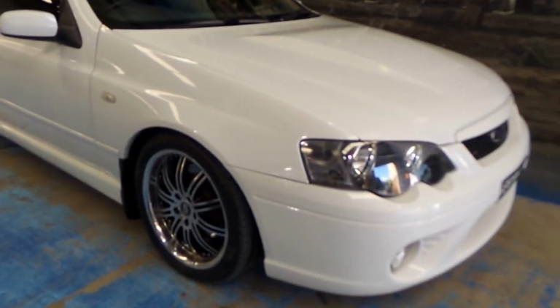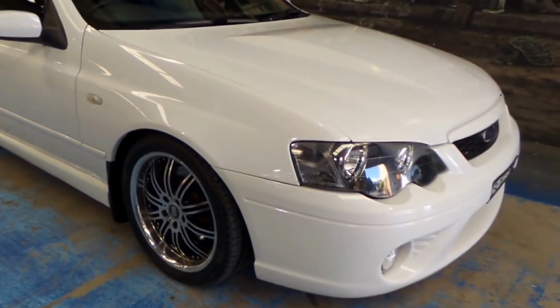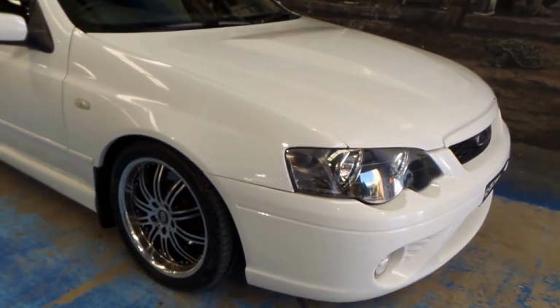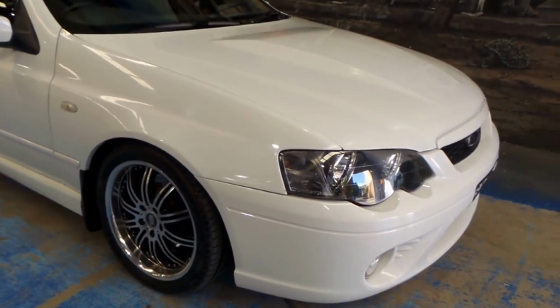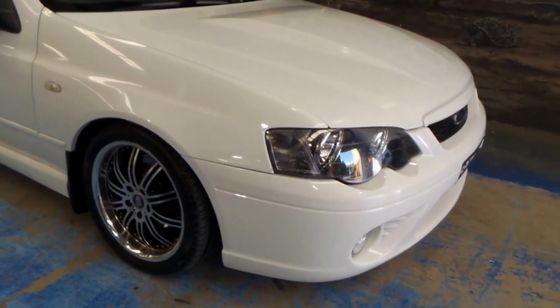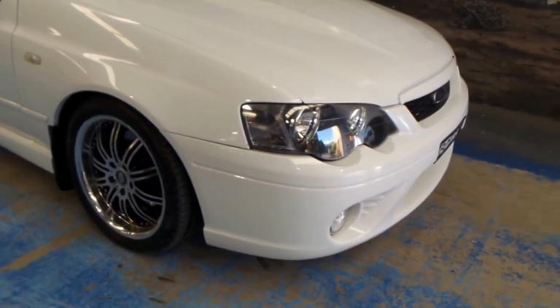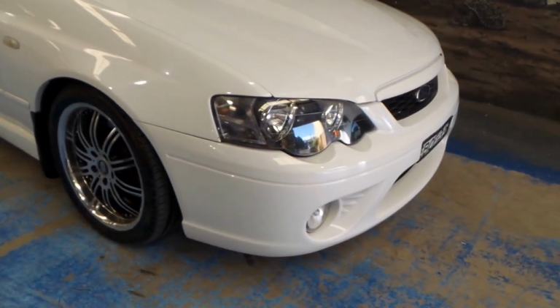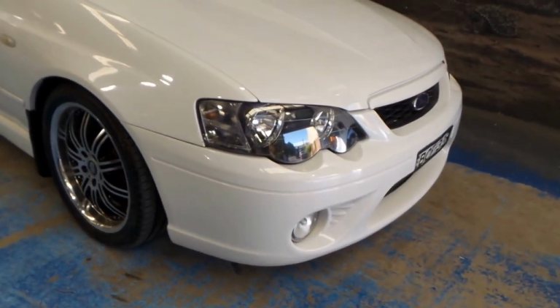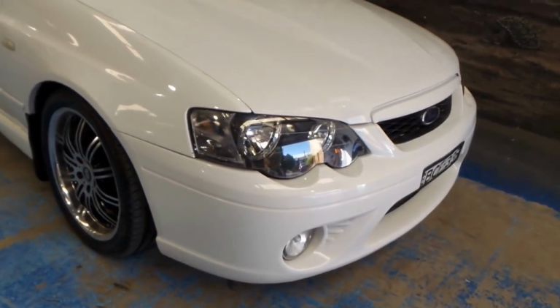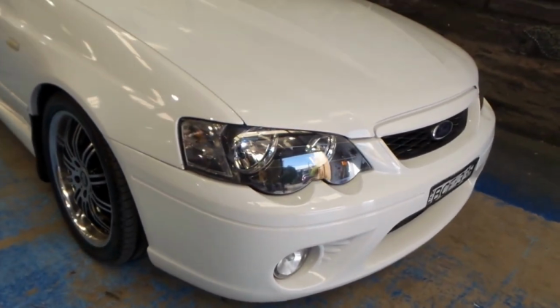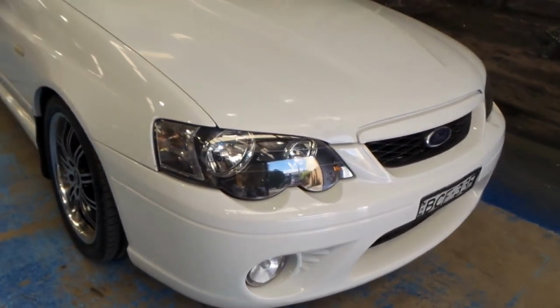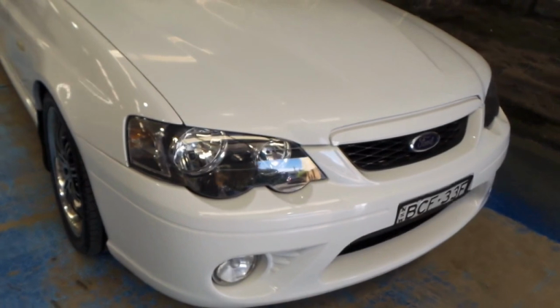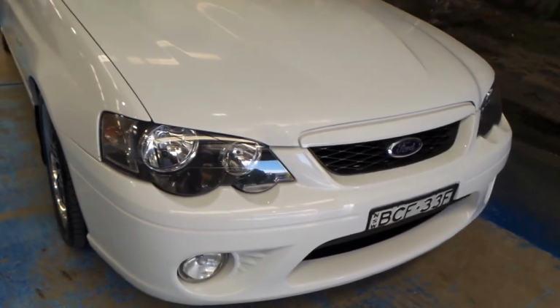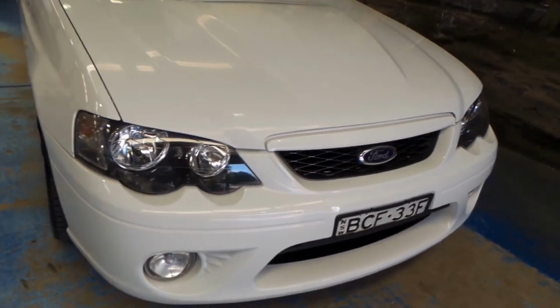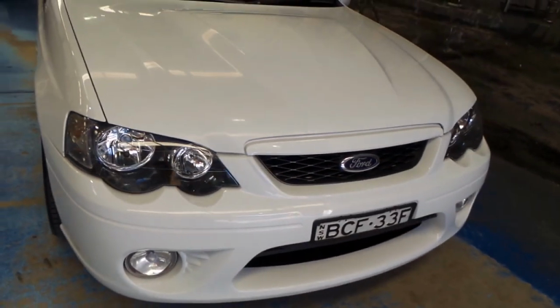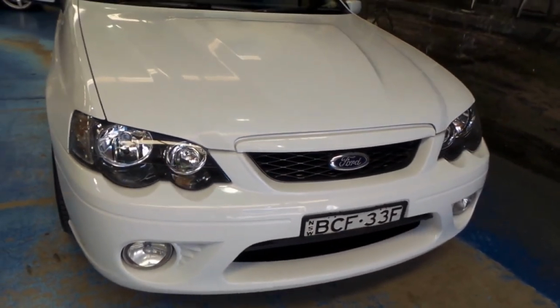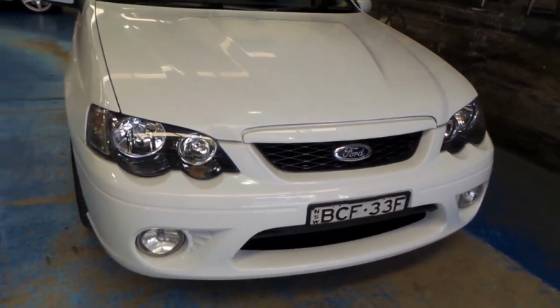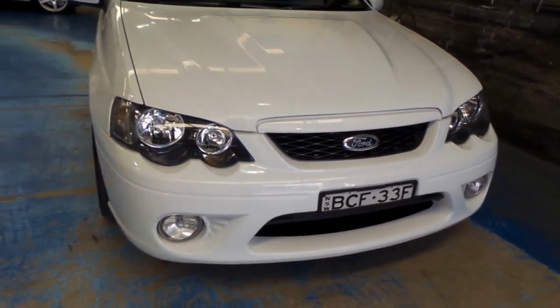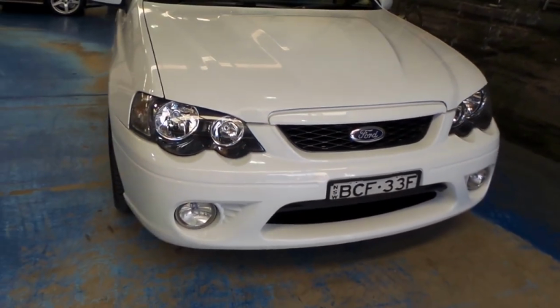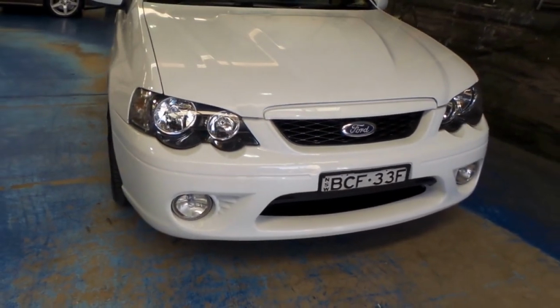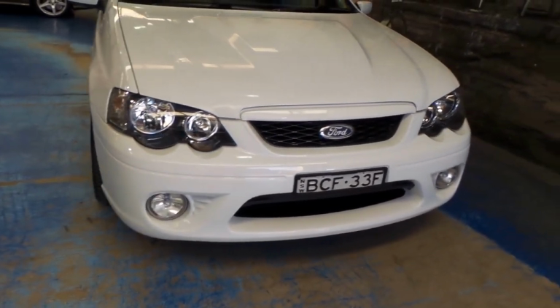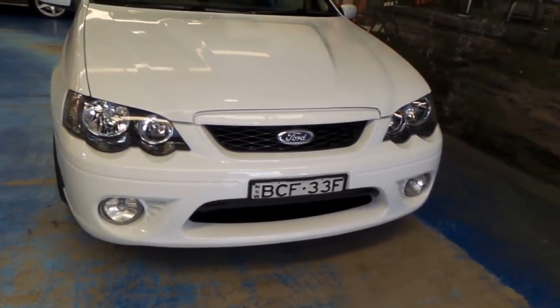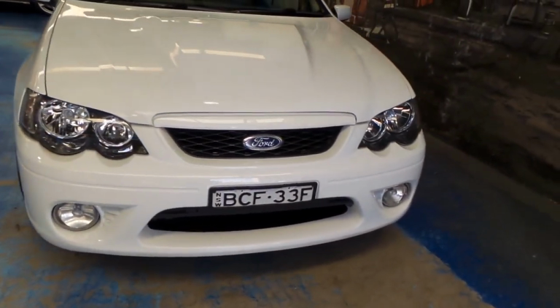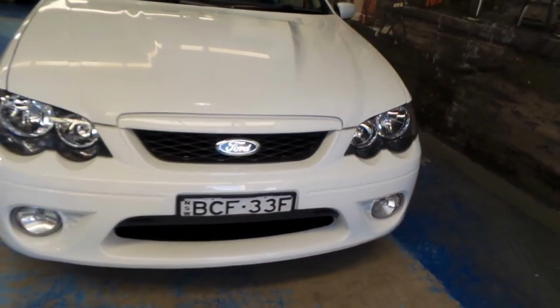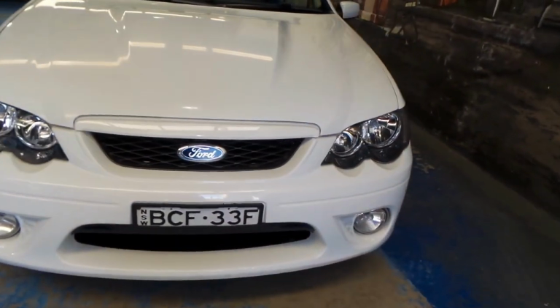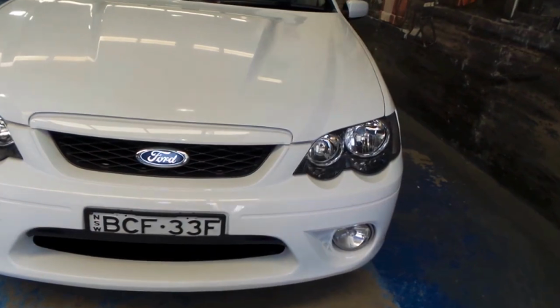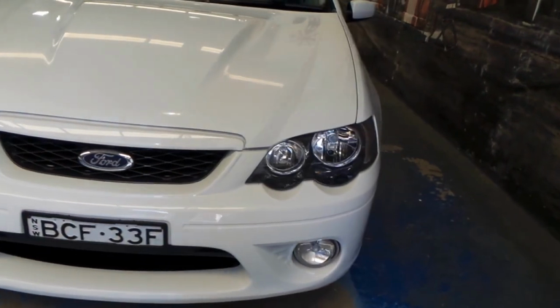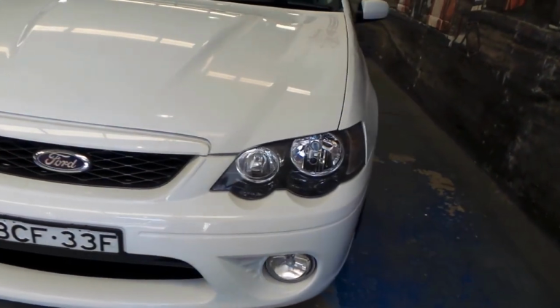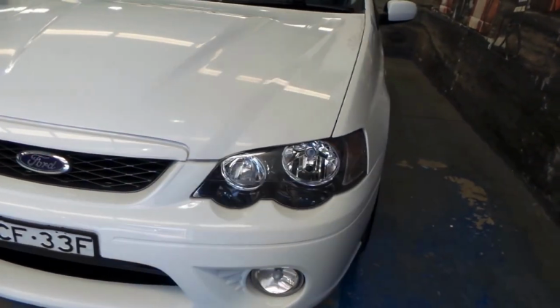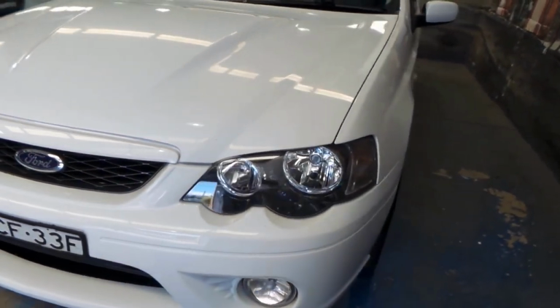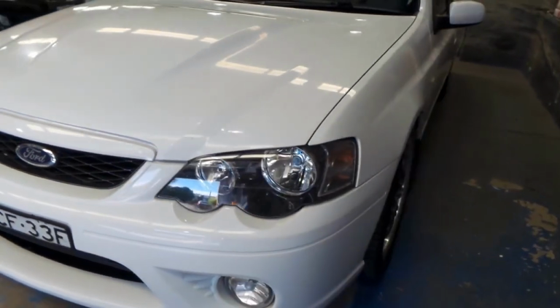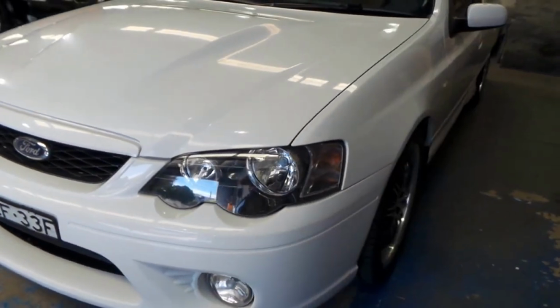Ladies and gentlemen, what a beautiful car — a 2007 Ford Falcon XR8 ute, which is the BF Mark II.